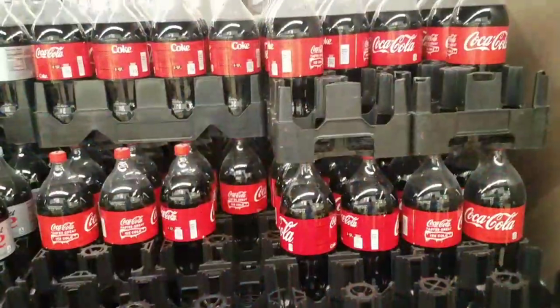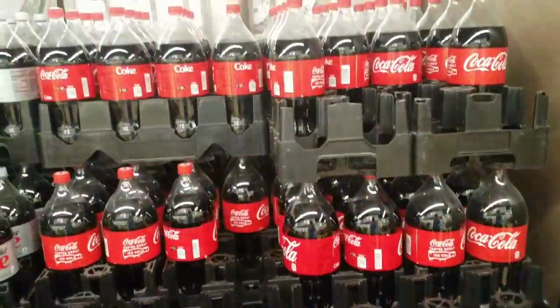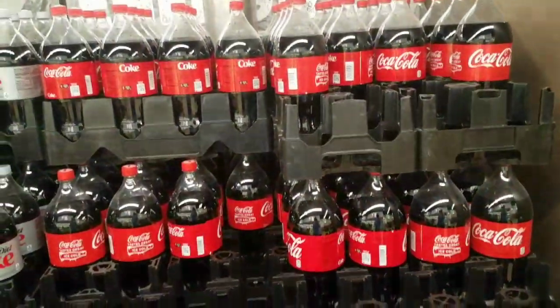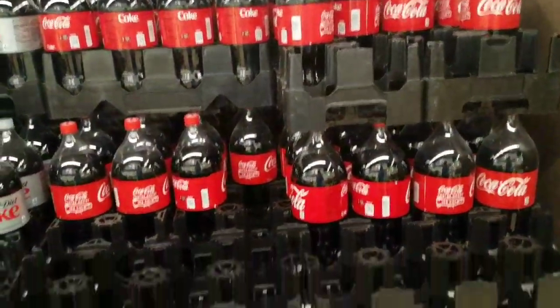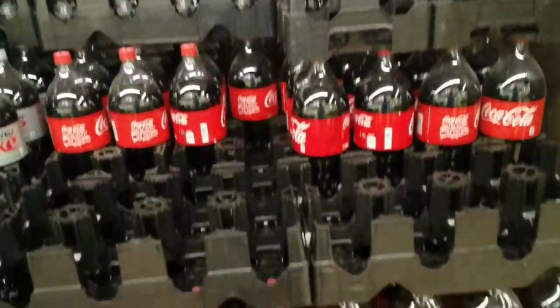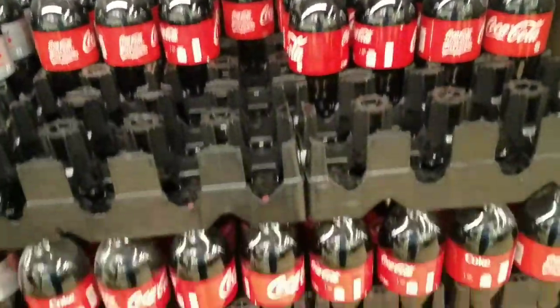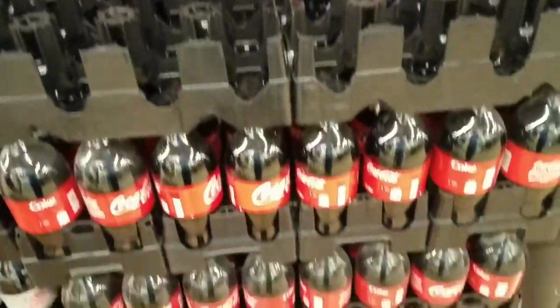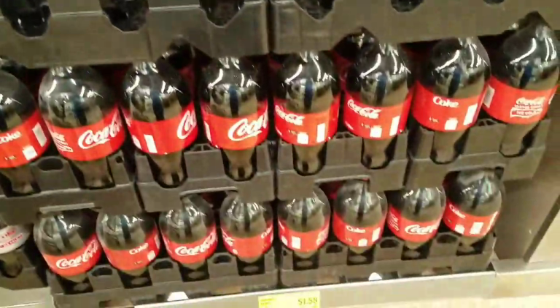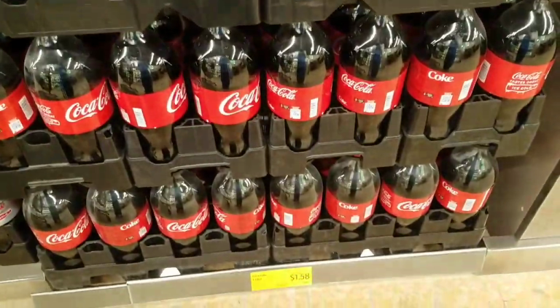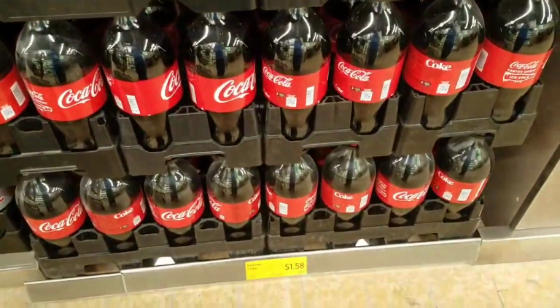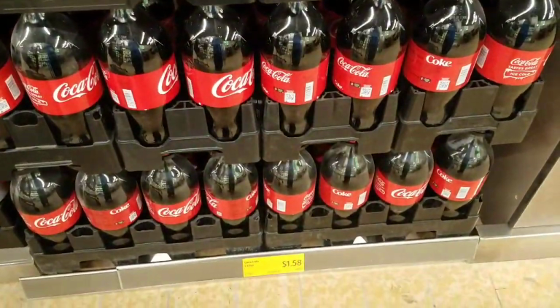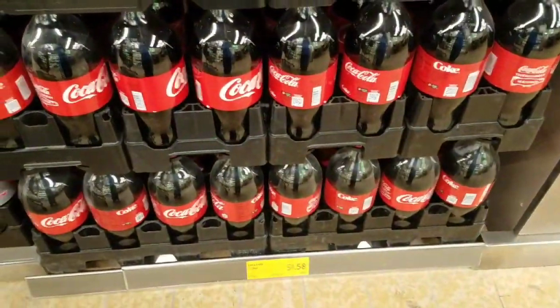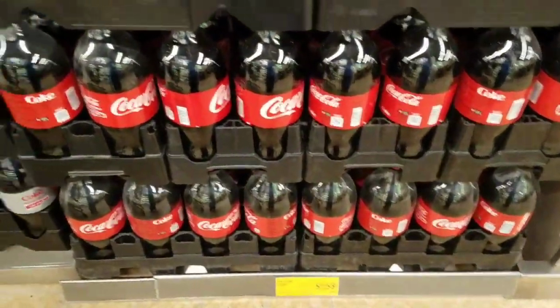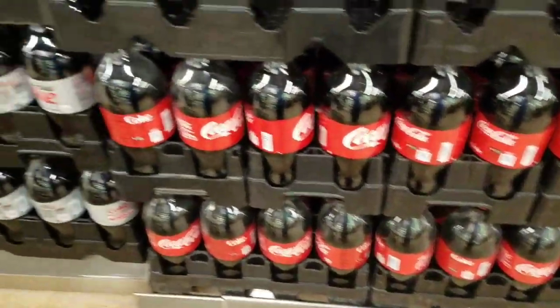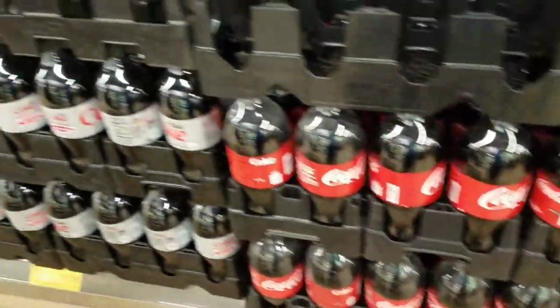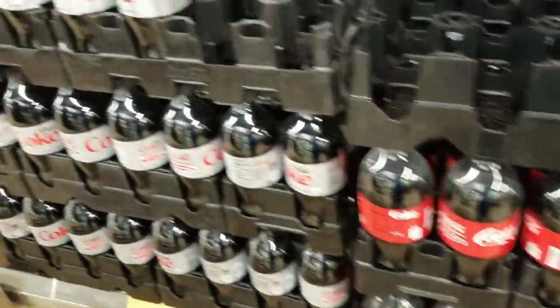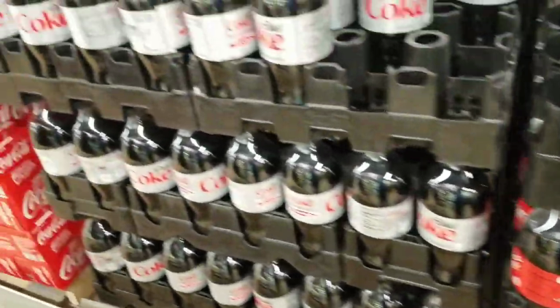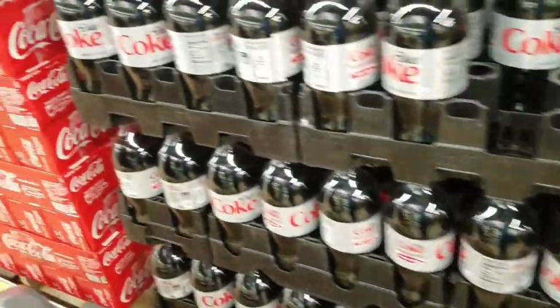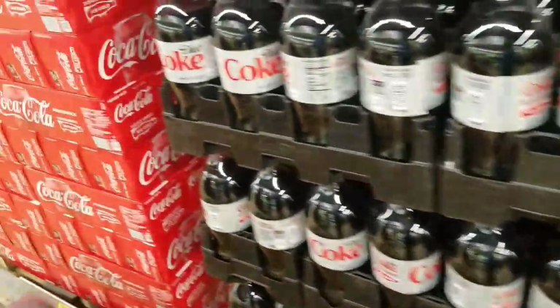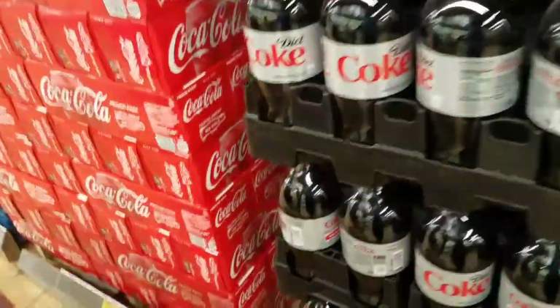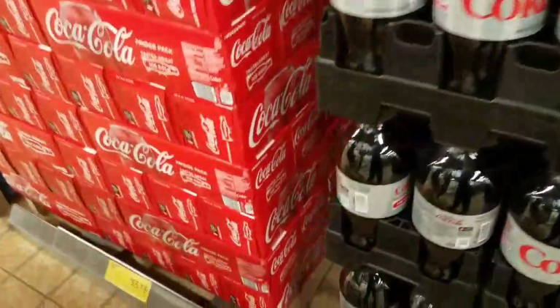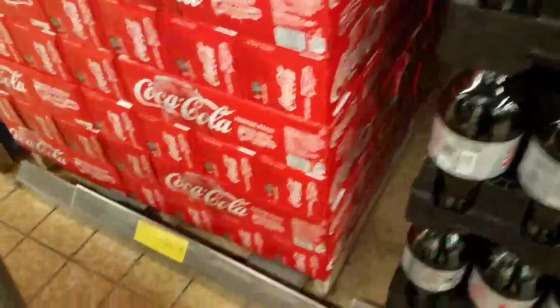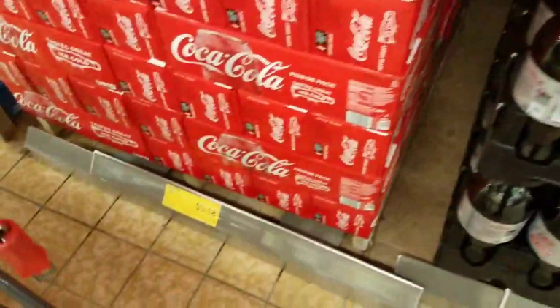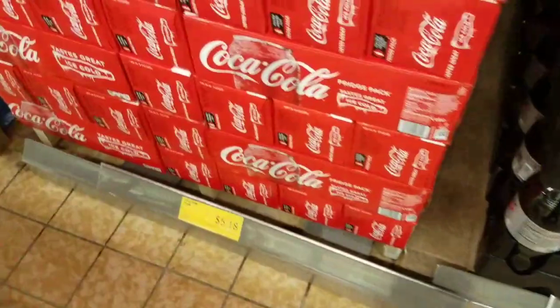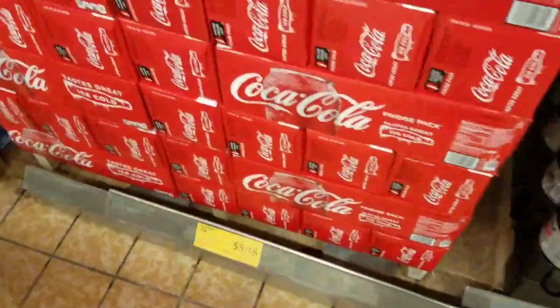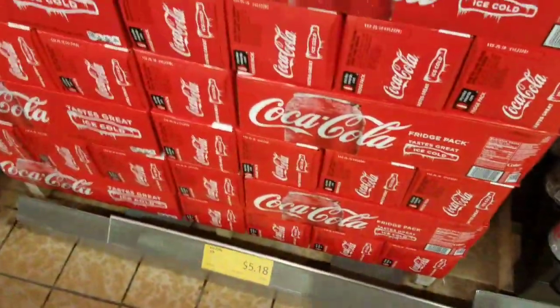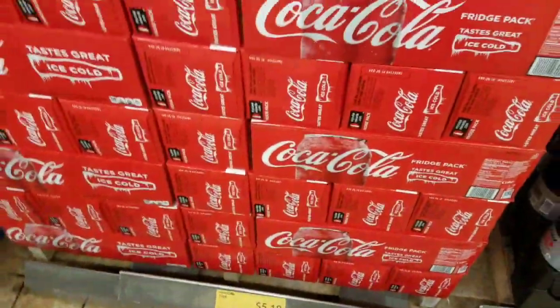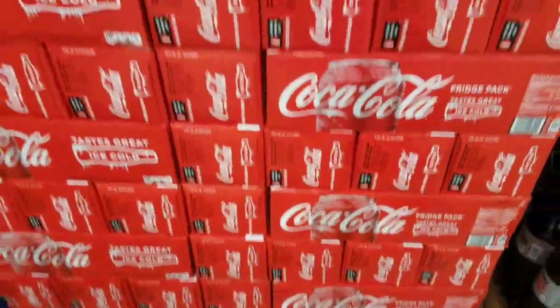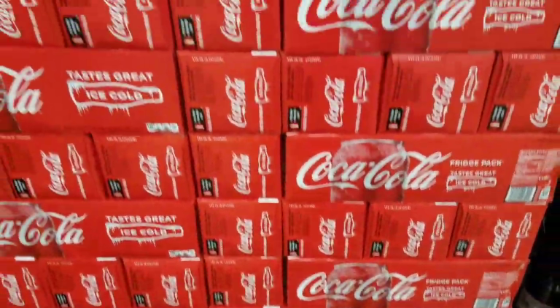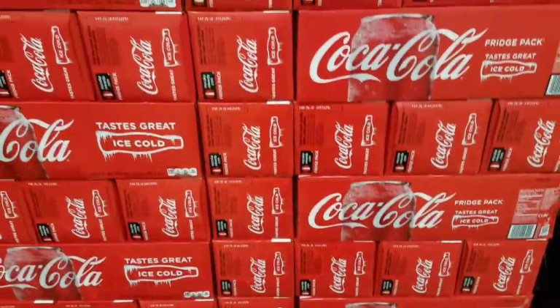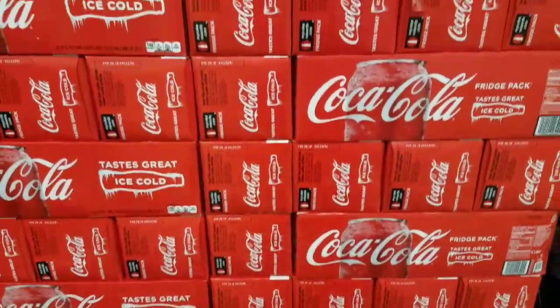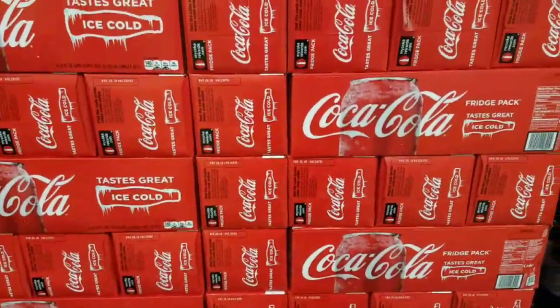Some of the things I never buy at Aldi is soda. Soda is always super expensive — $5.18 for a 12-pack of Coke.